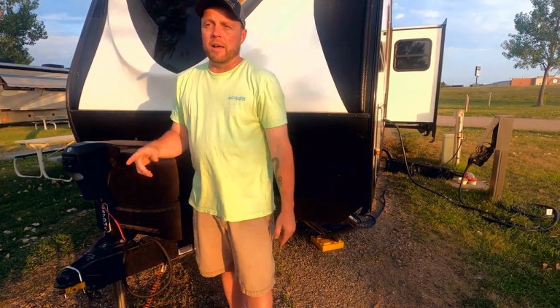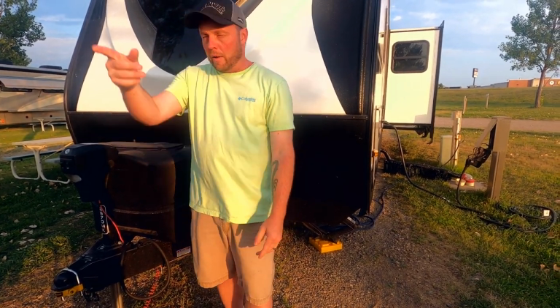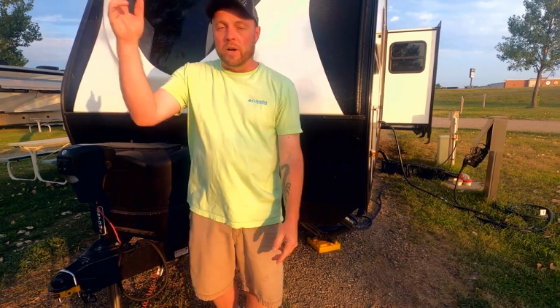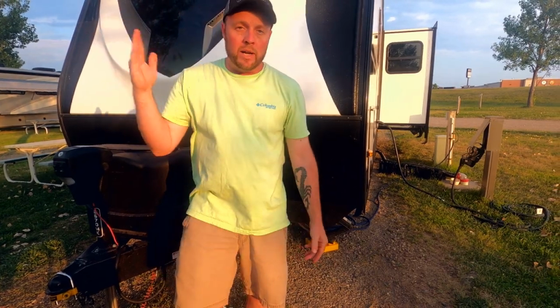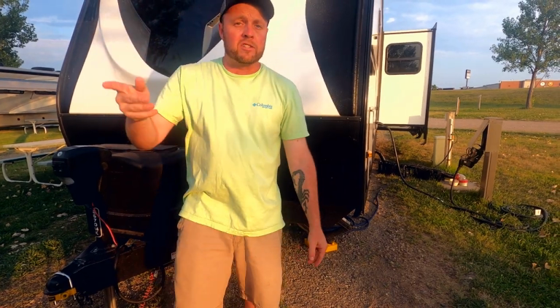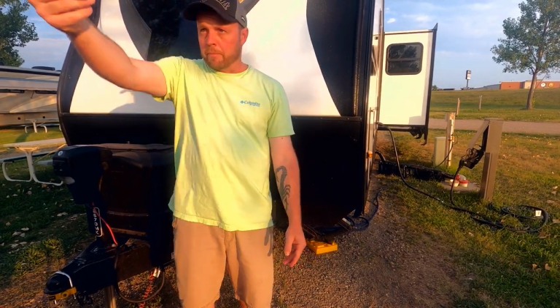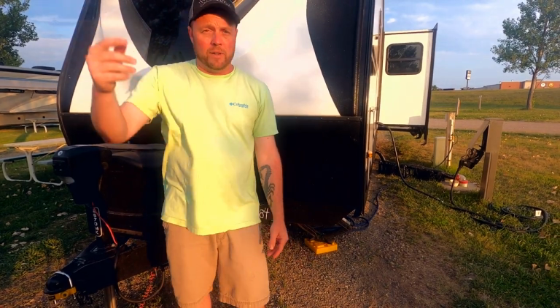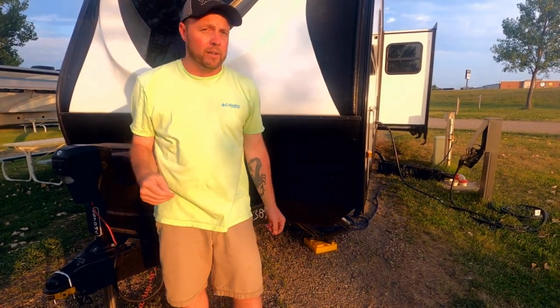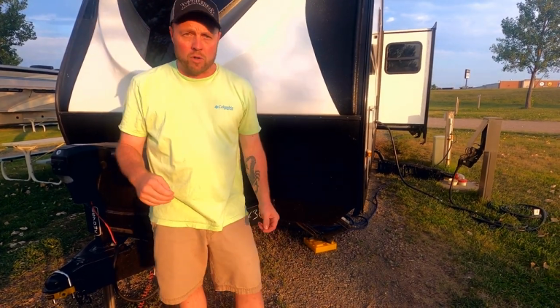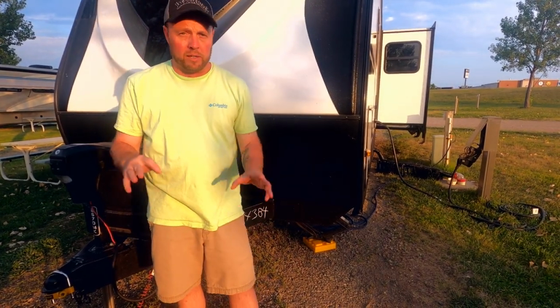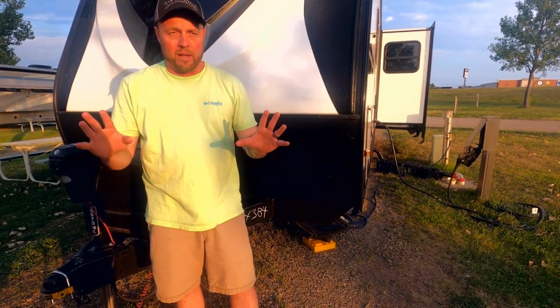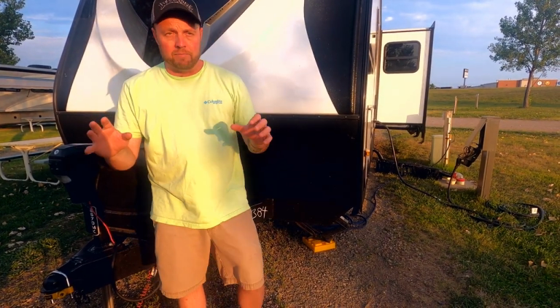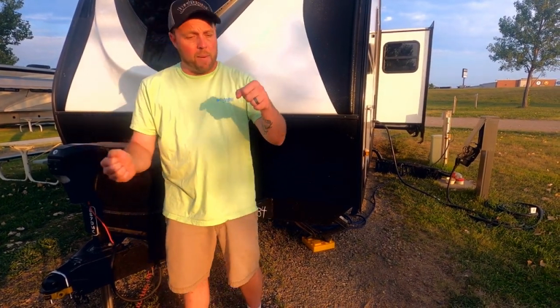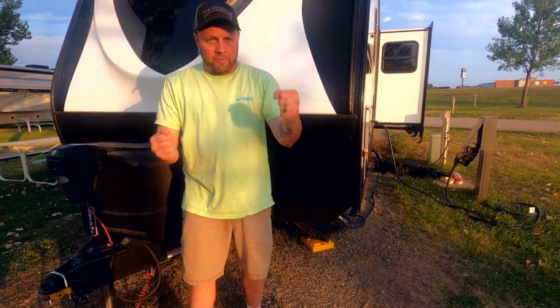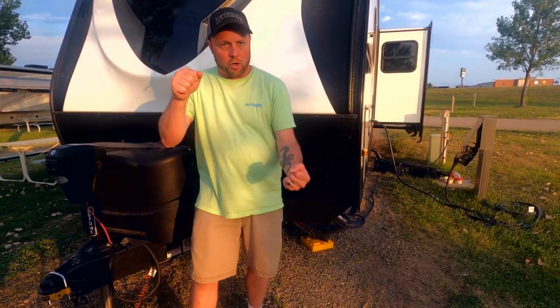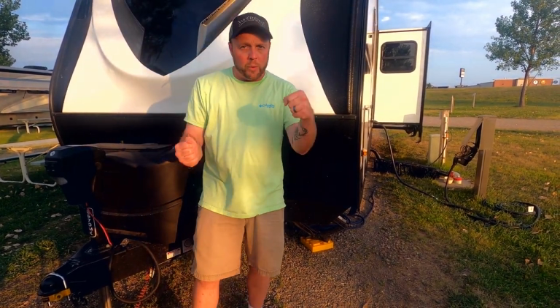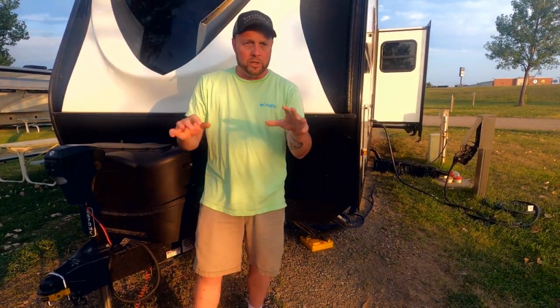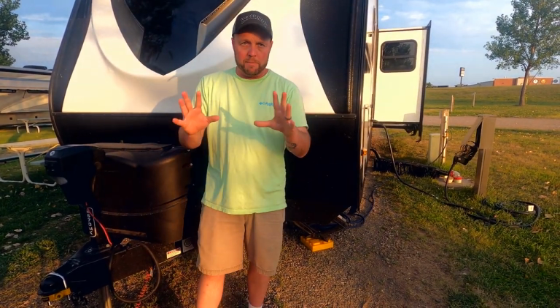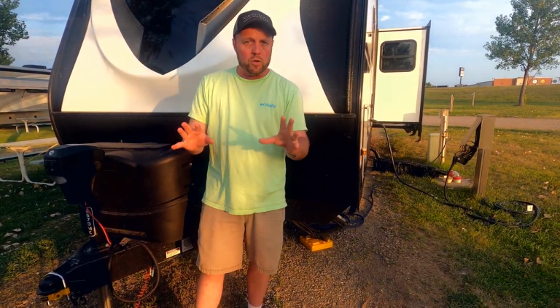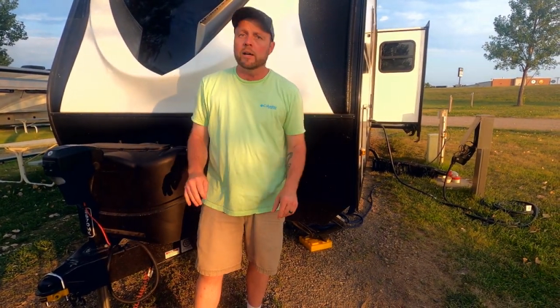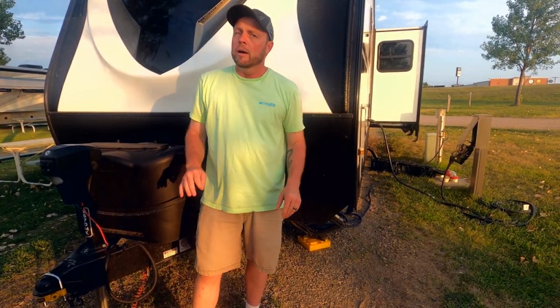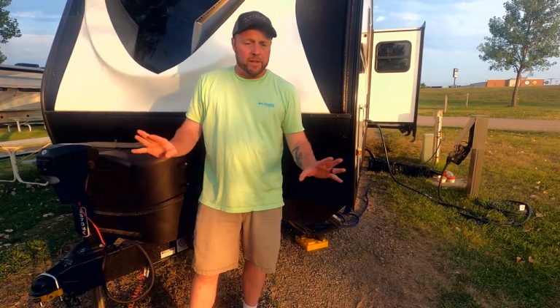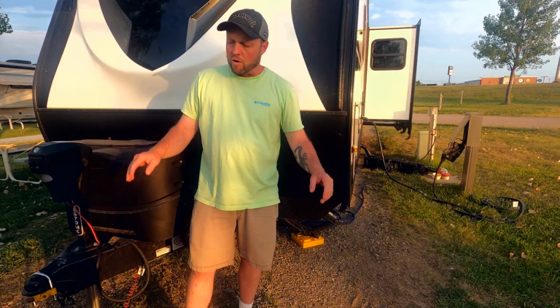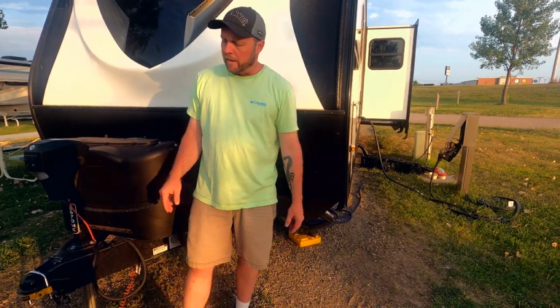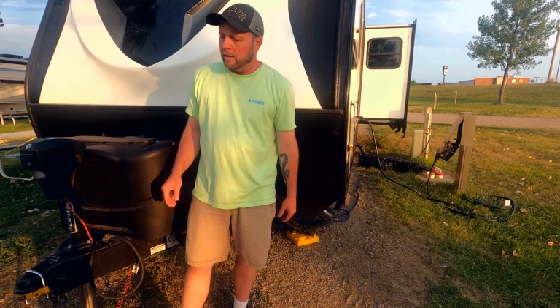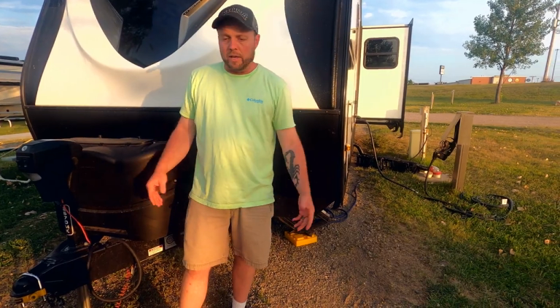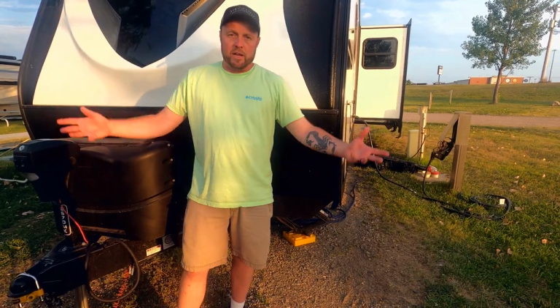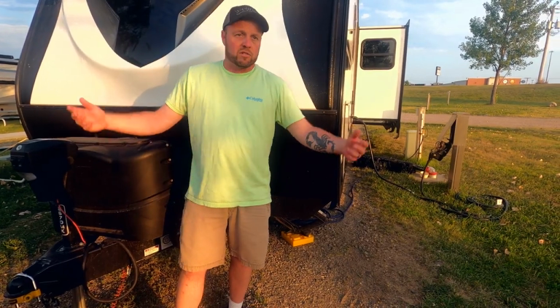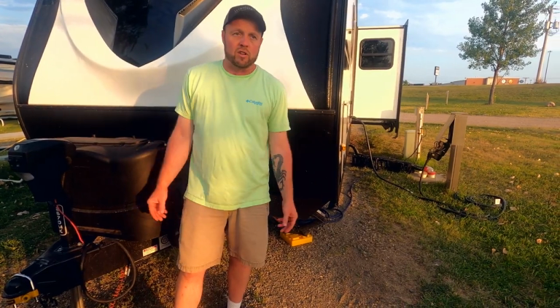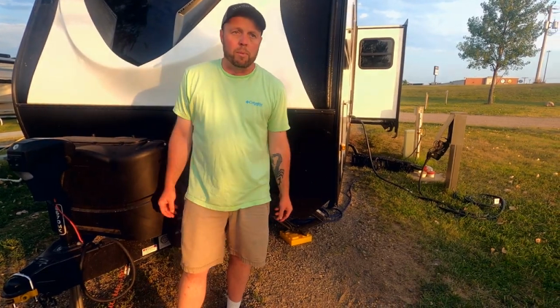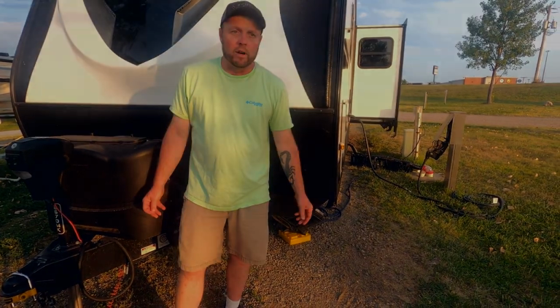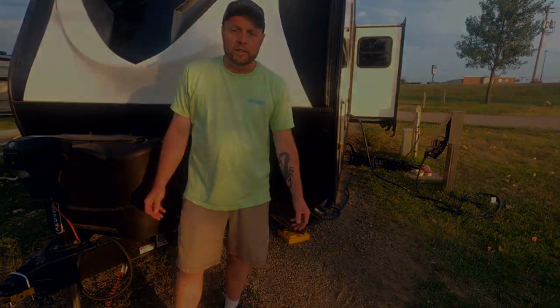It being active all the time means that when the wind hits it, it's automatically wanting to fight back and keep it straight. When the wind hits it, I'm going to feel it in the truck and I may have to turn the wheel to keep it straight, but that's all part of it.